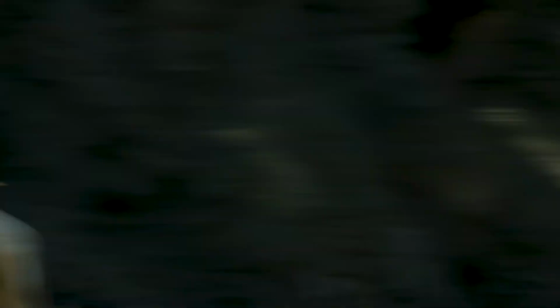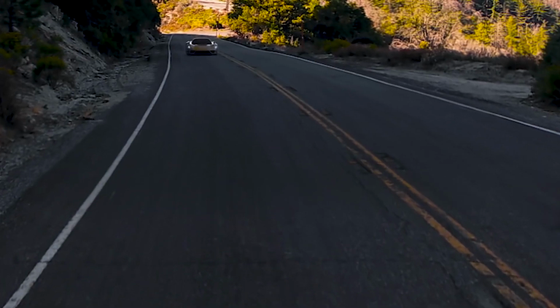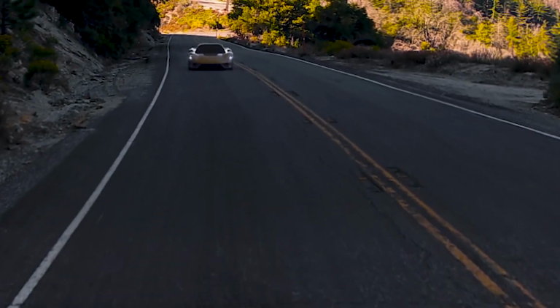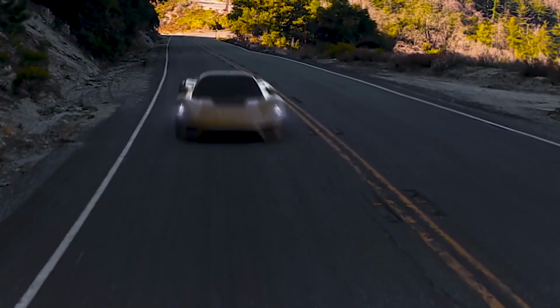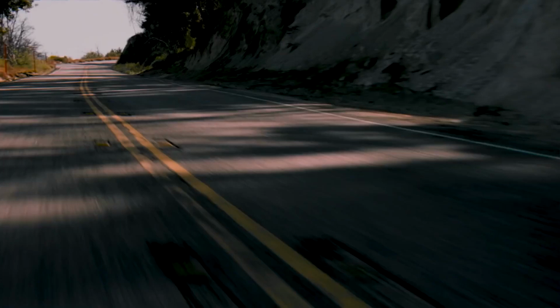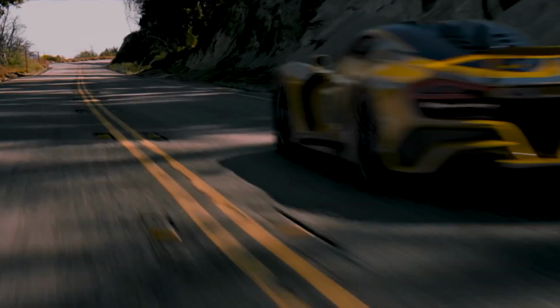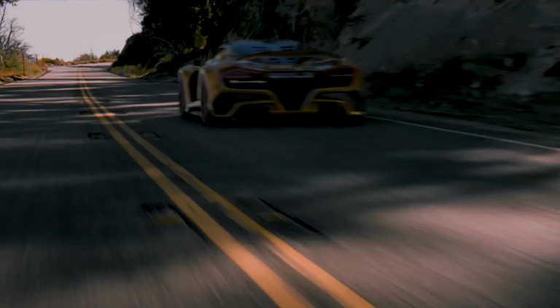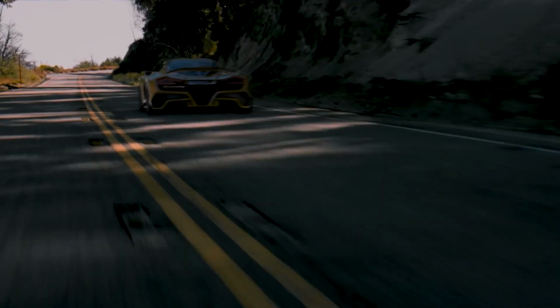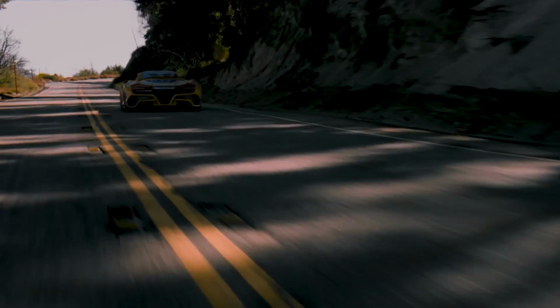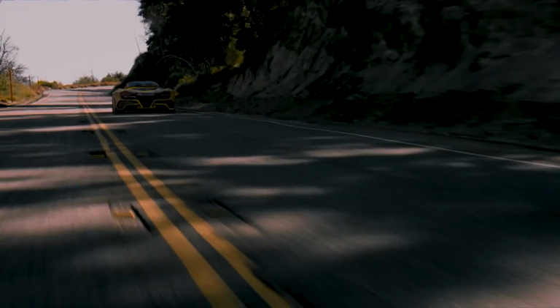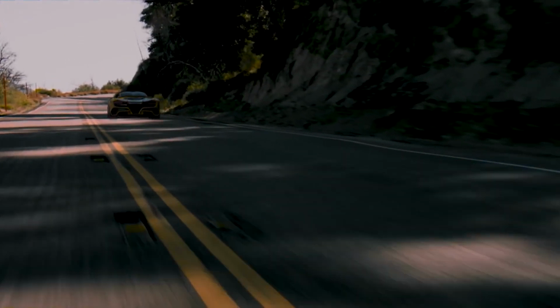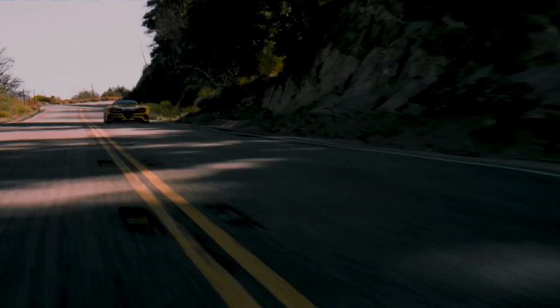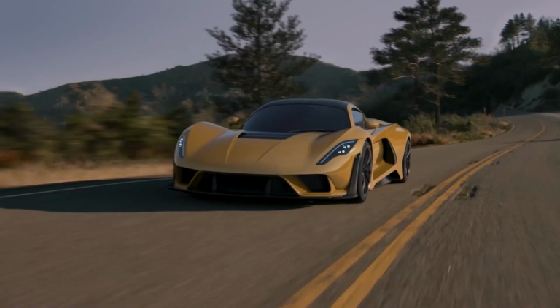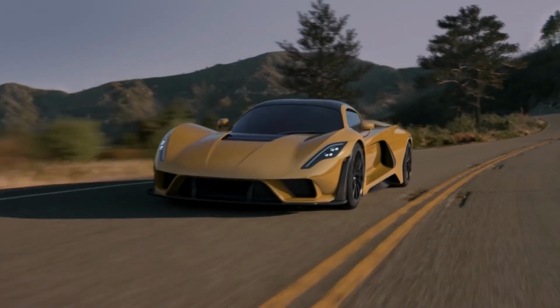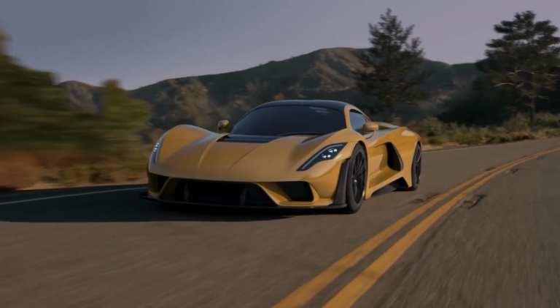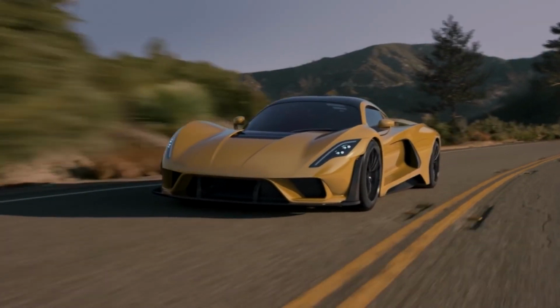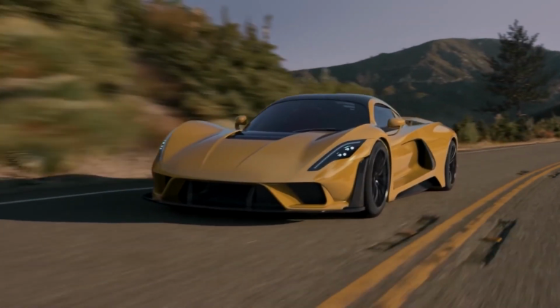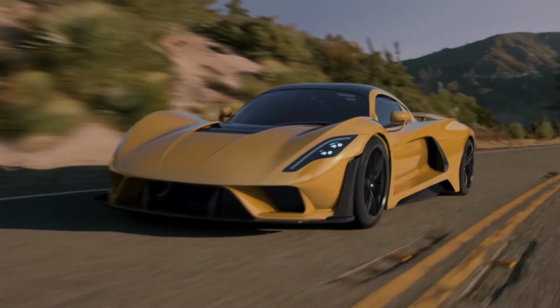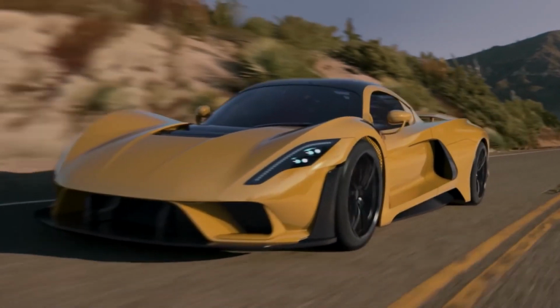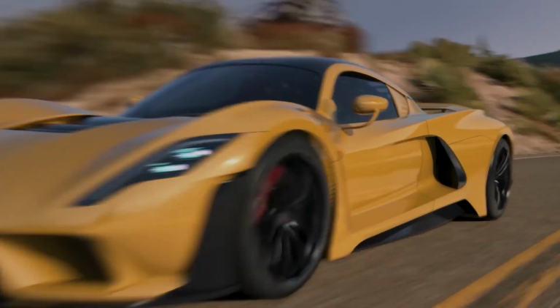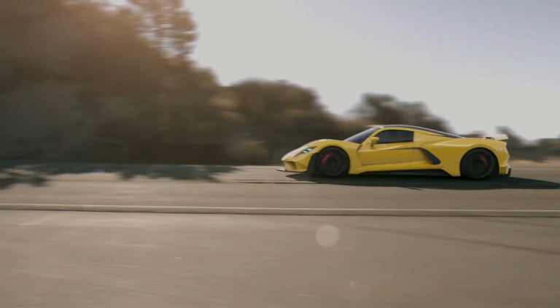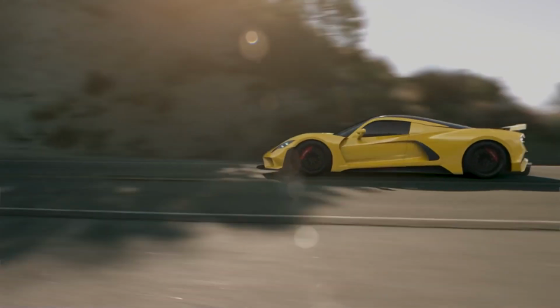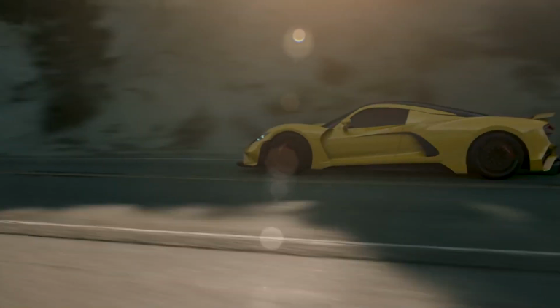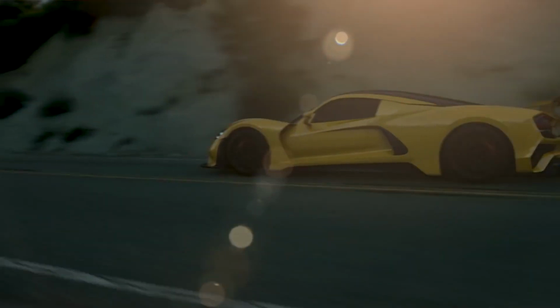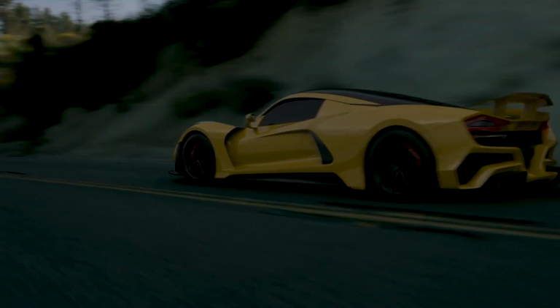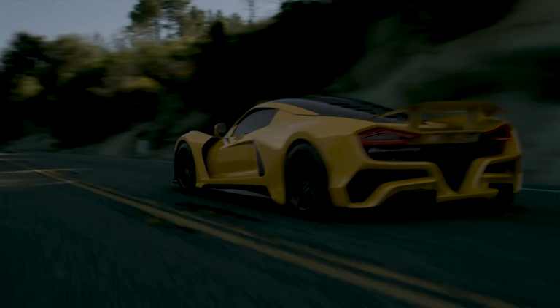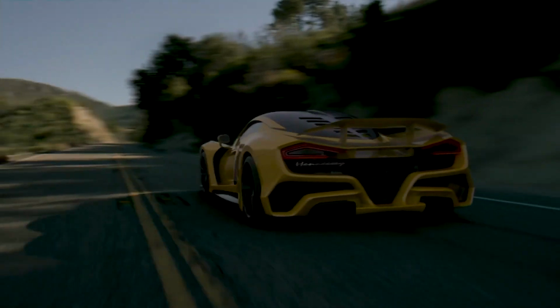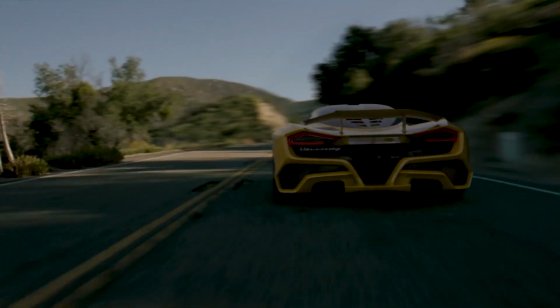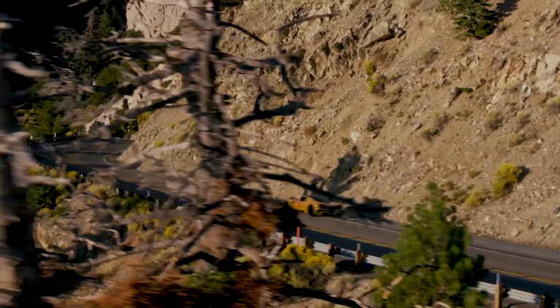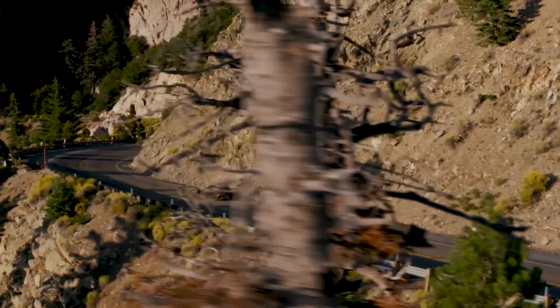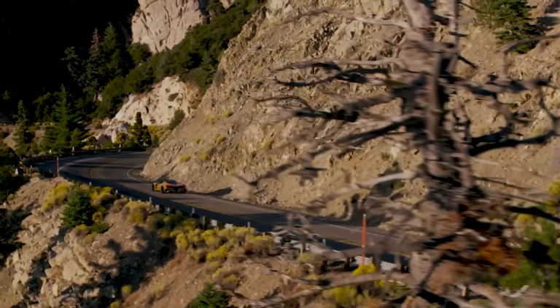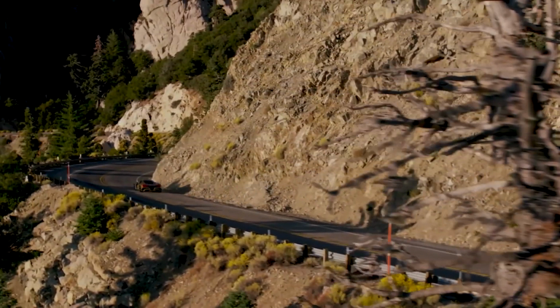This engine is developed to be used in the Venom F5. The Venom F5 is a 1.3 ton hypercar specifically built to take the record for being the fastest production car from Bugatti.